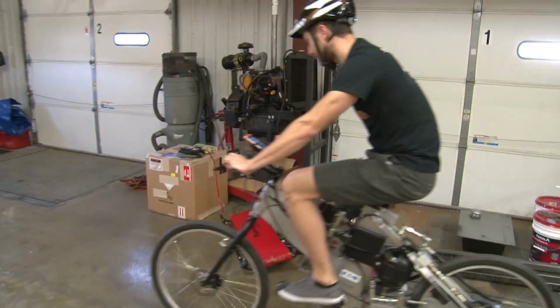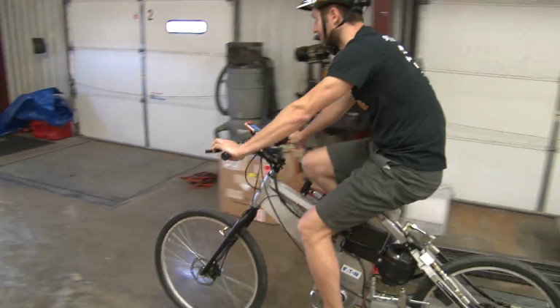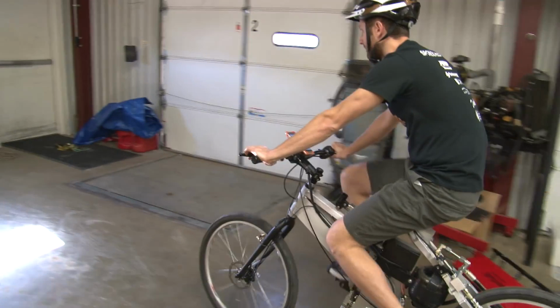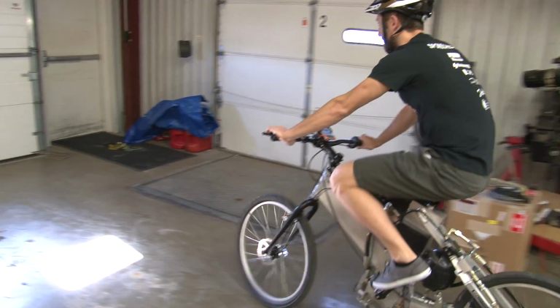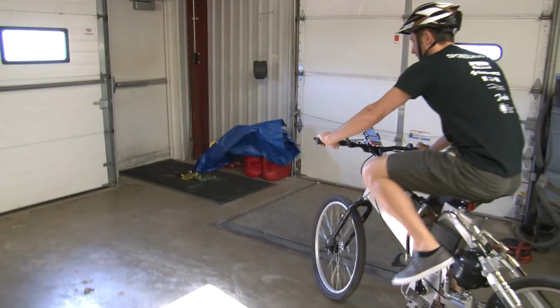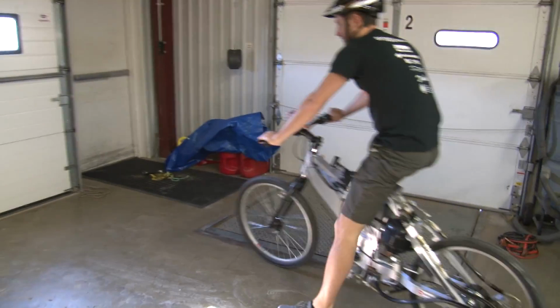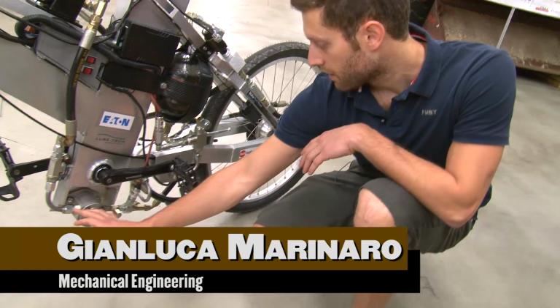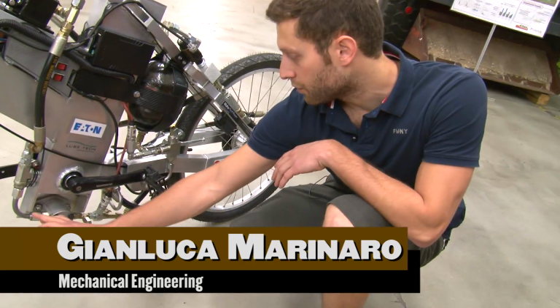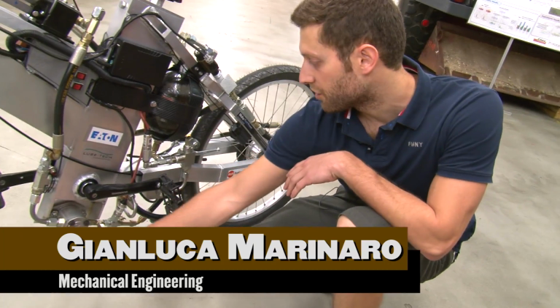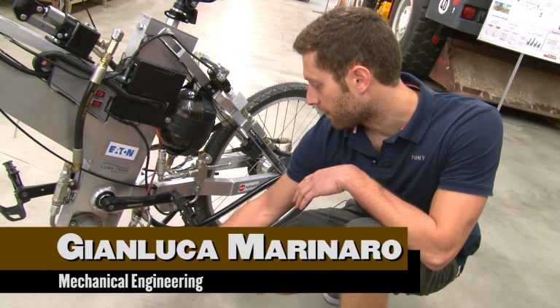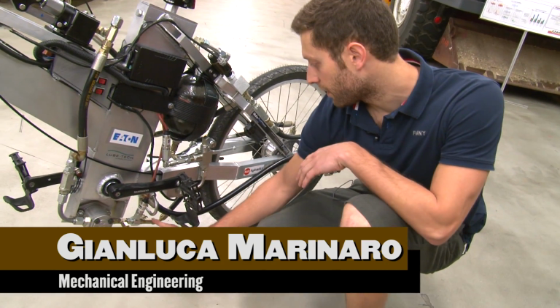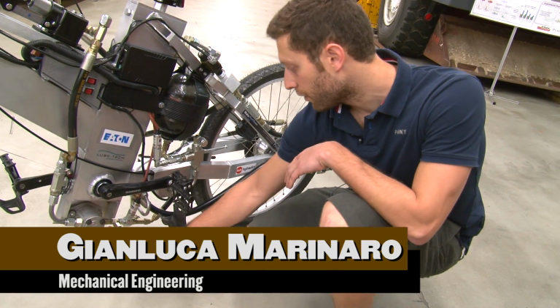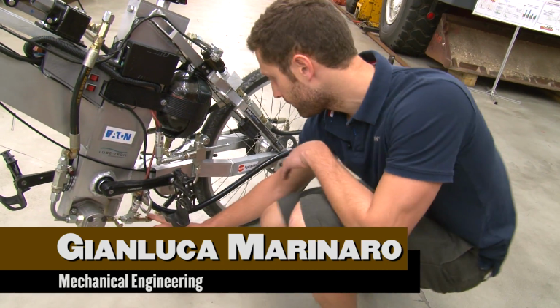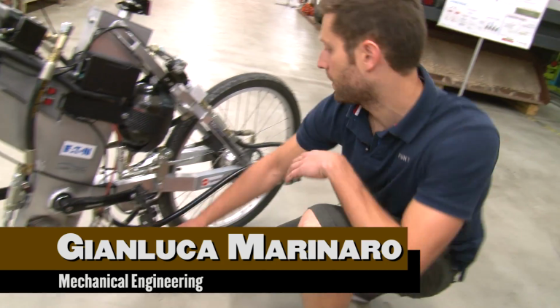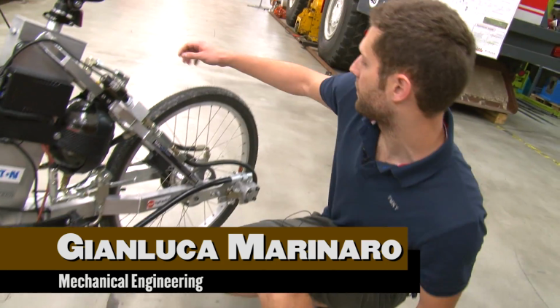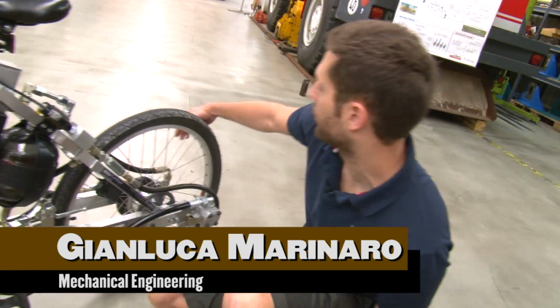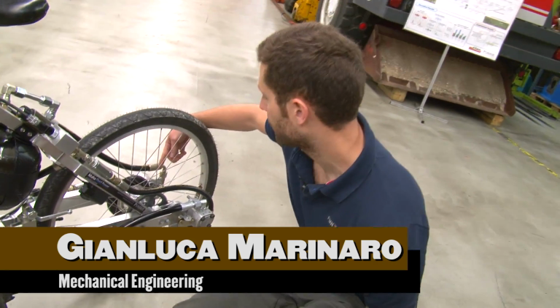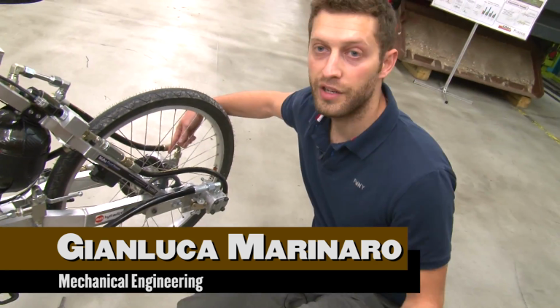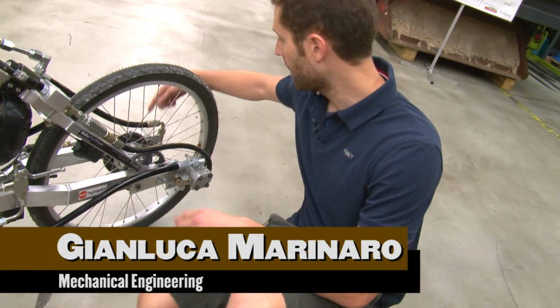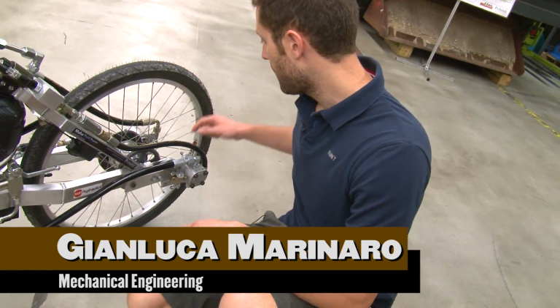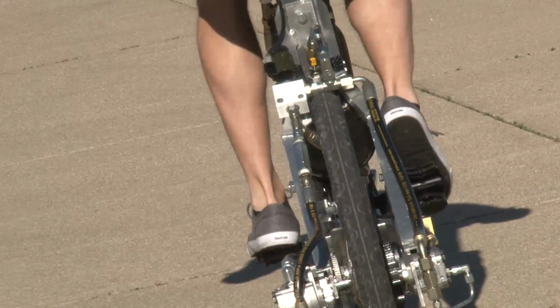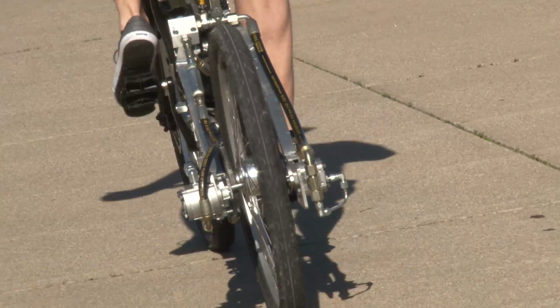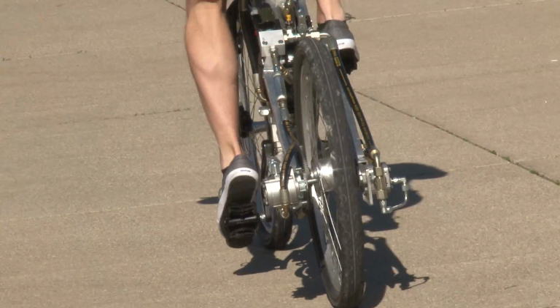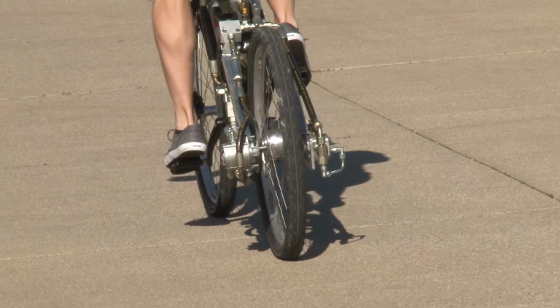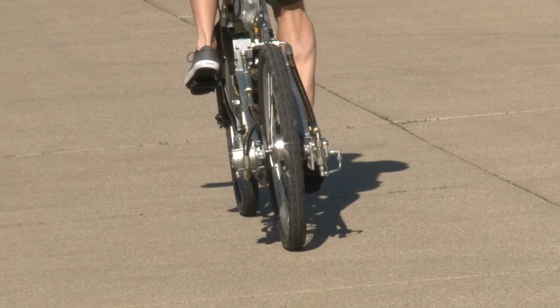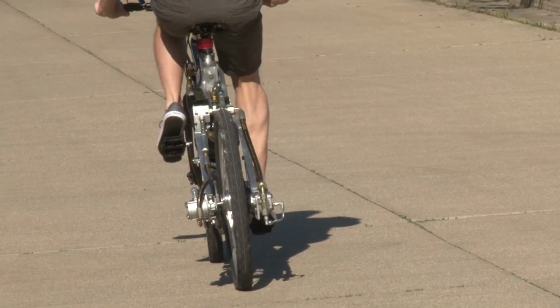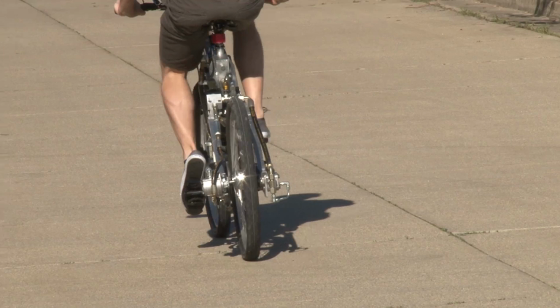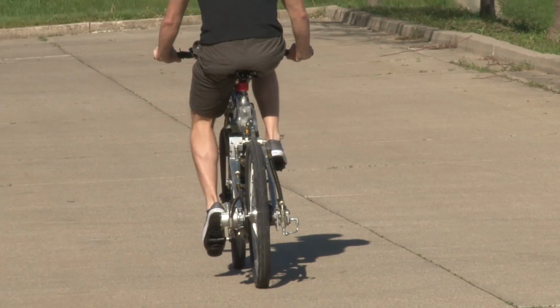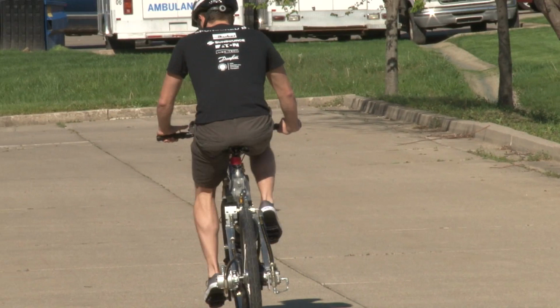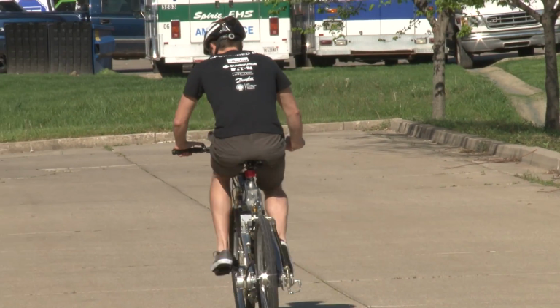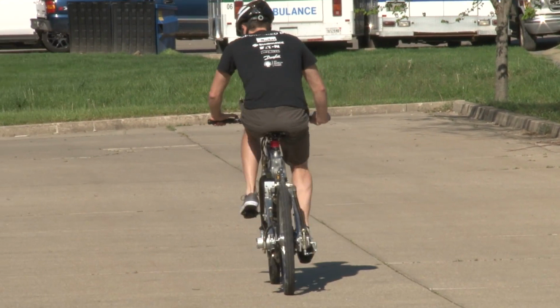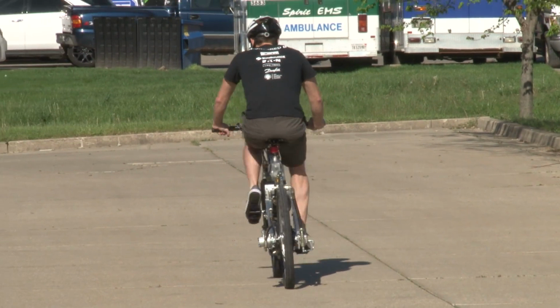When pedaling, you move this pump so you can generate the flow rate that moves the motor over here, and in this way the gearbox moves the rear wheel so you can go forward as fast as you can.